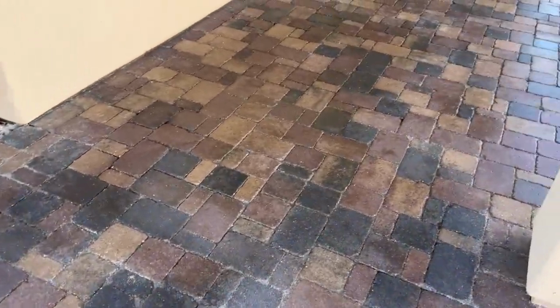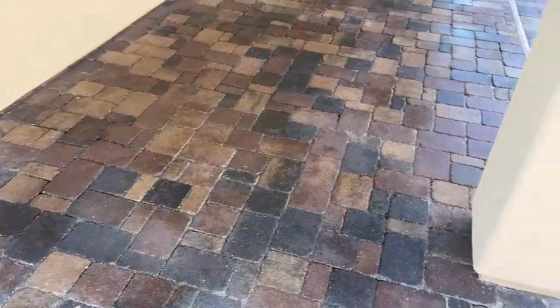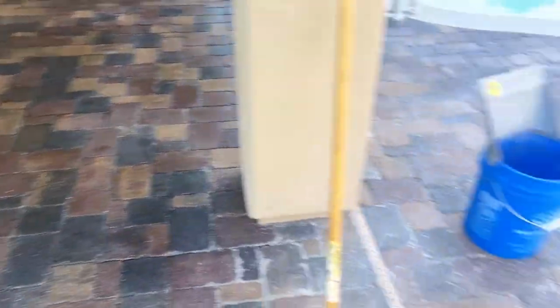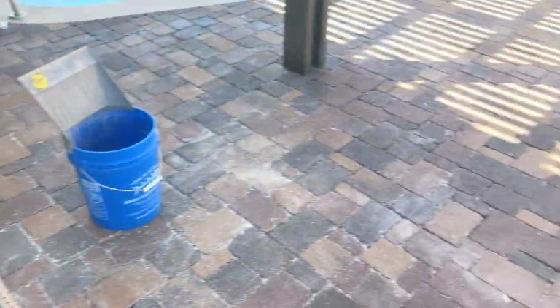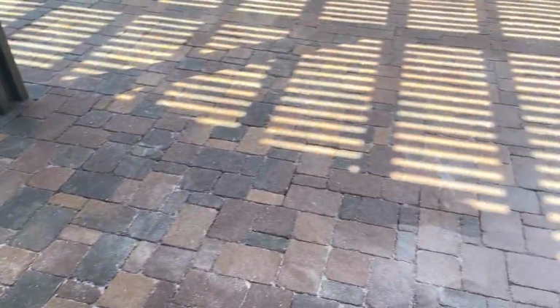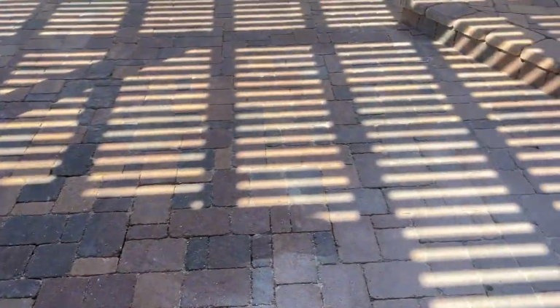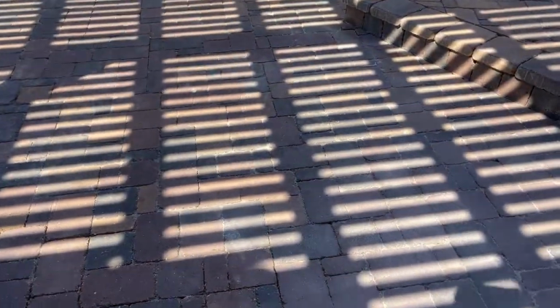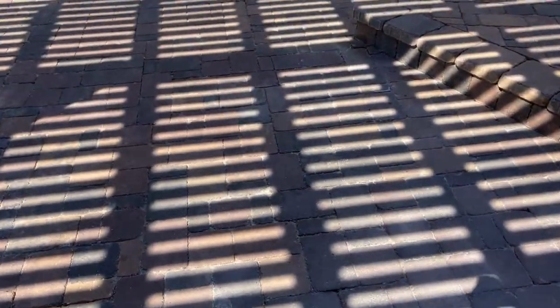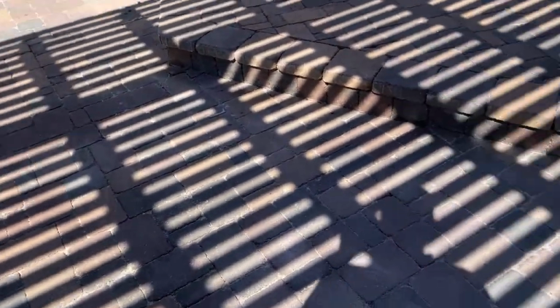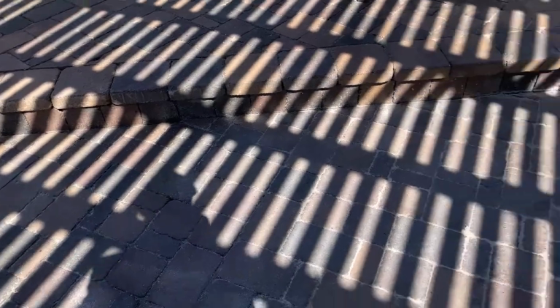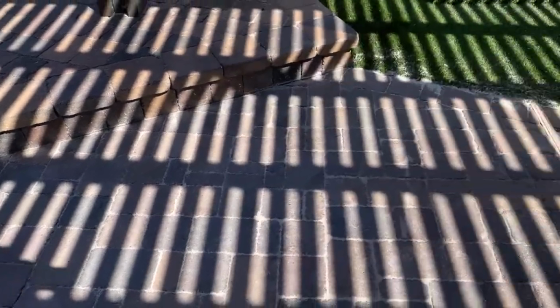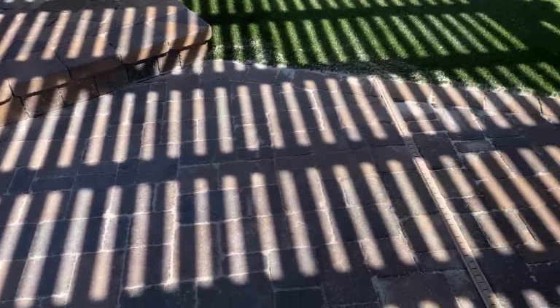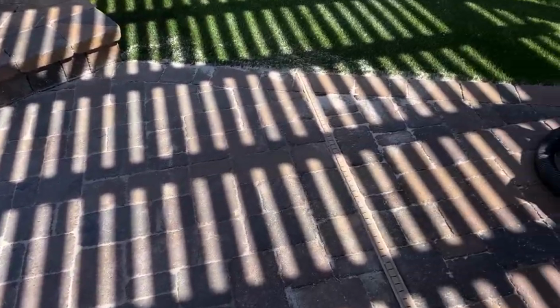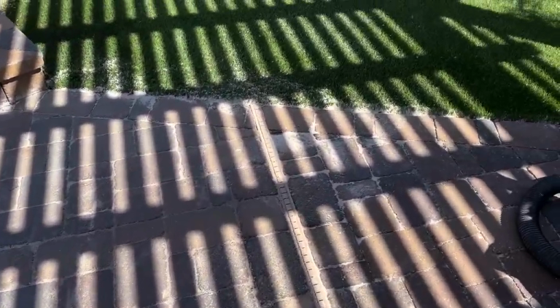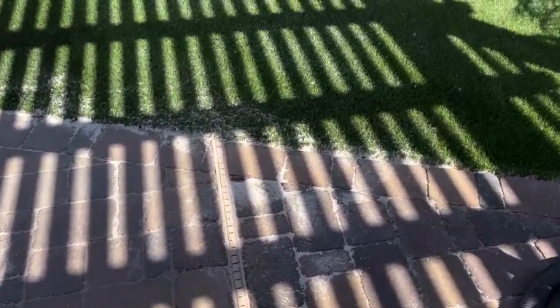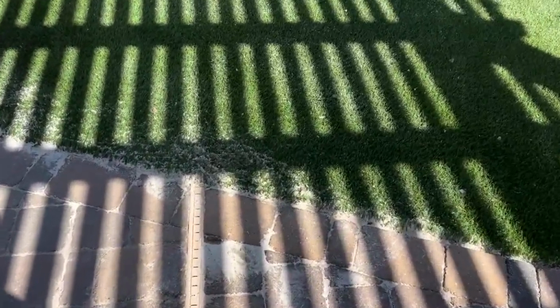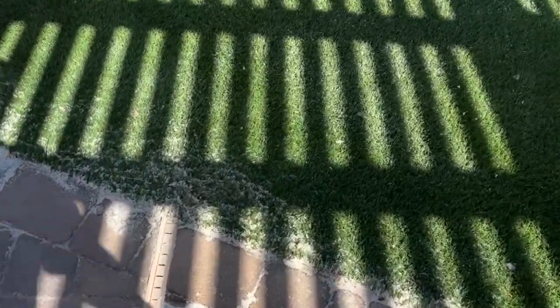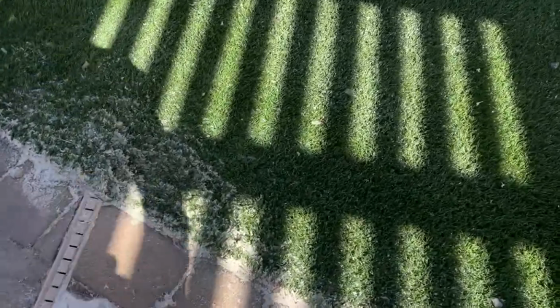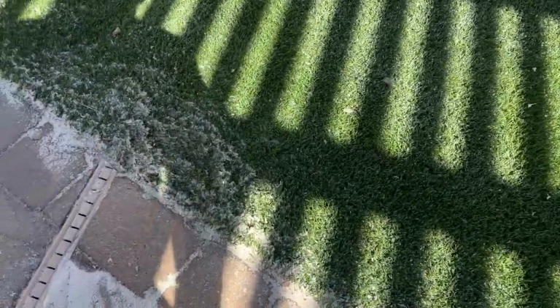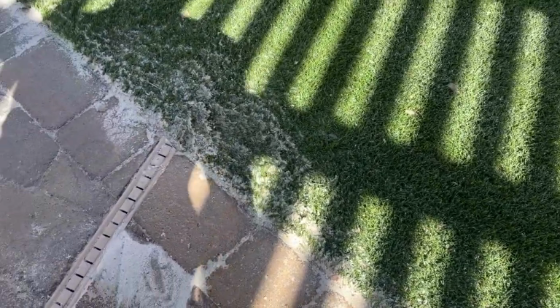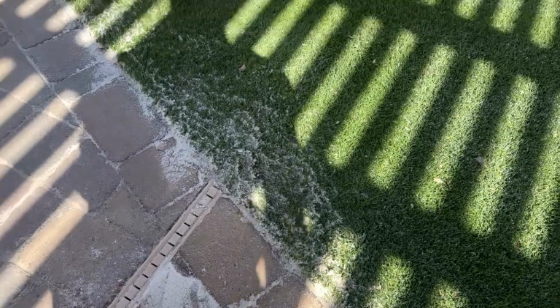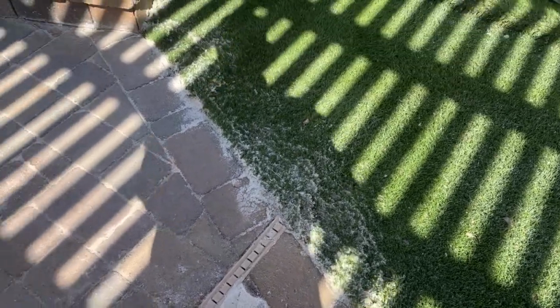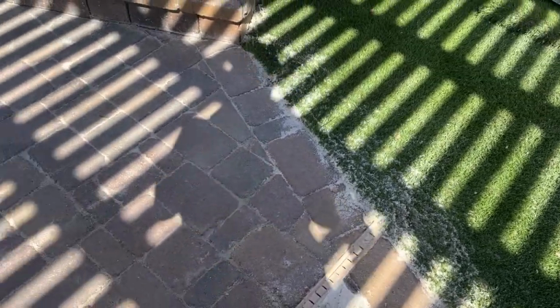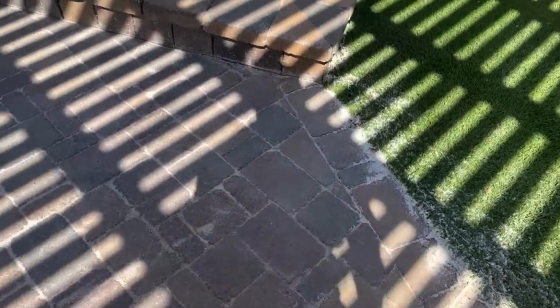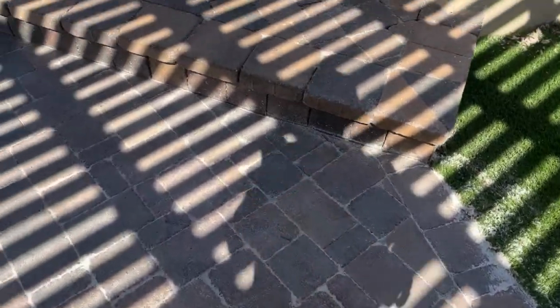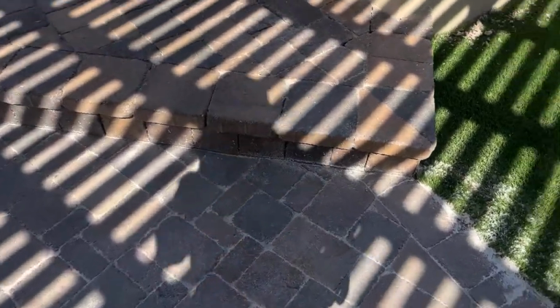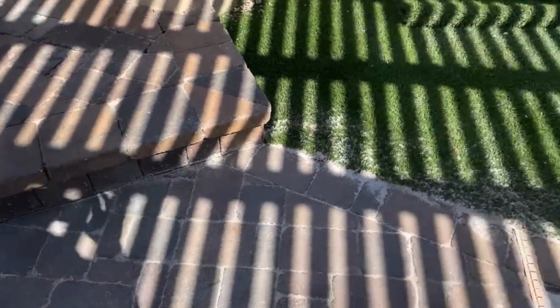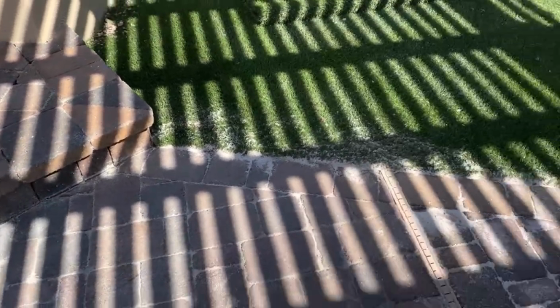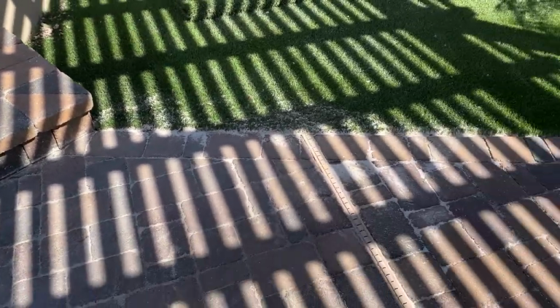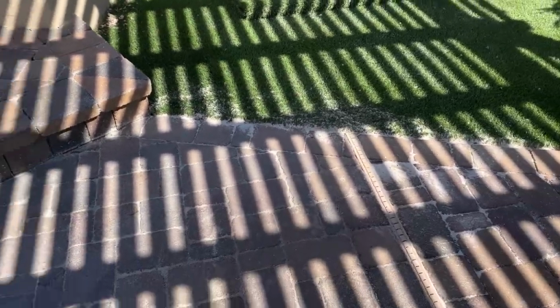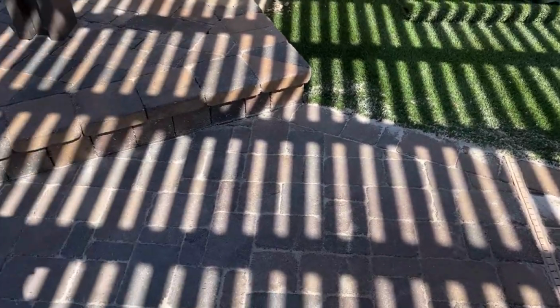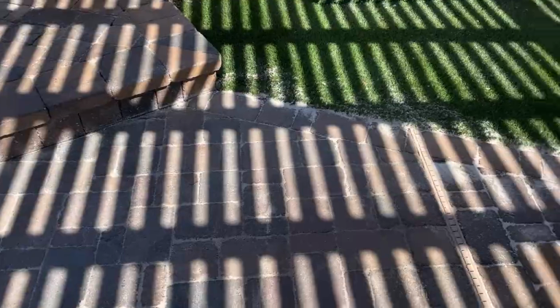We're going to do a once-over to get the residual sealer off and try to clean things up as much as we can. We always let homeowners know that it's going to be messy and that we can't clean up a hundred percent, but we do try what we can.